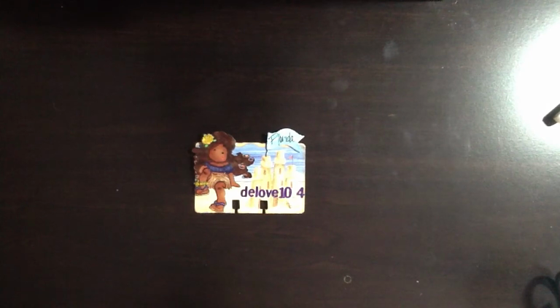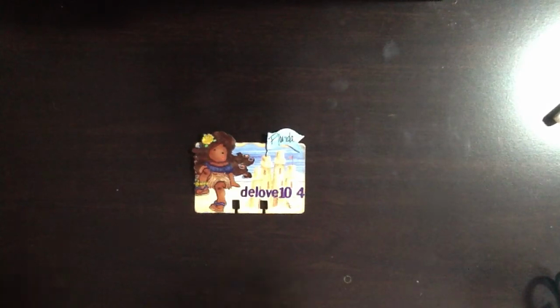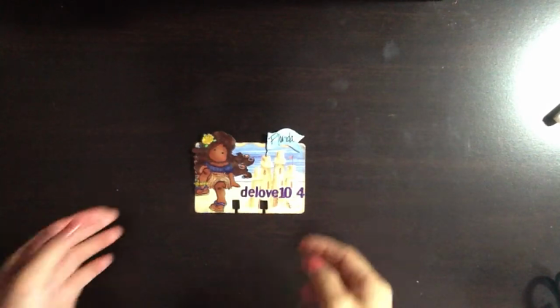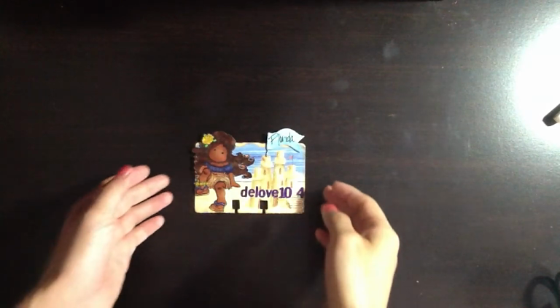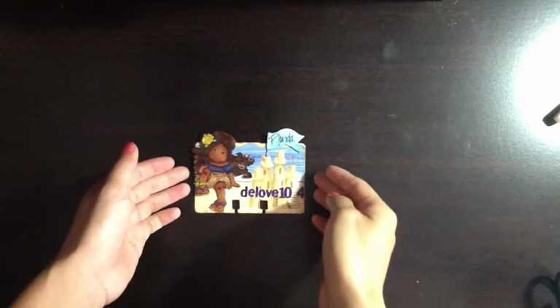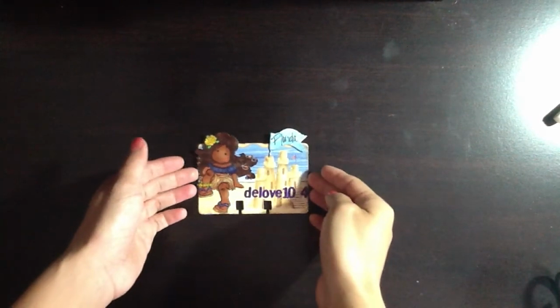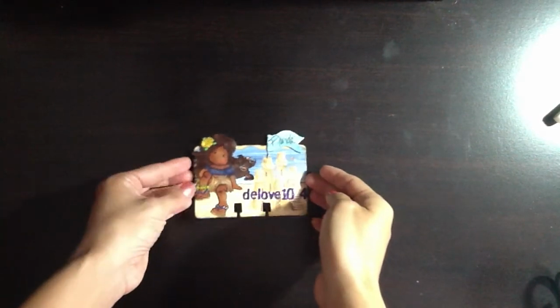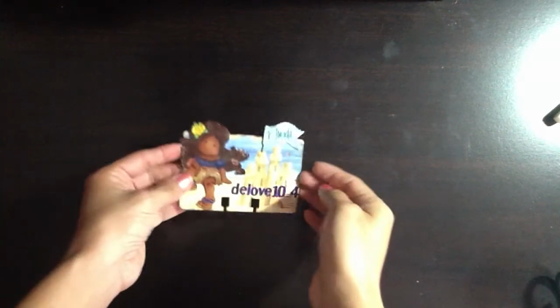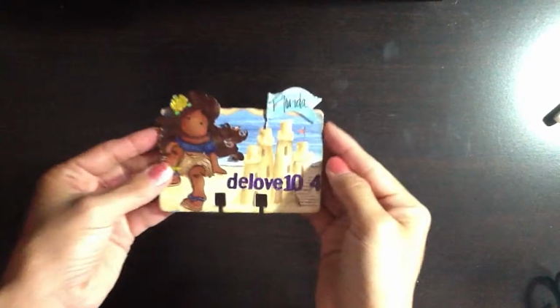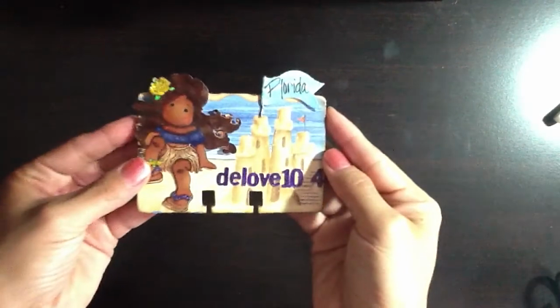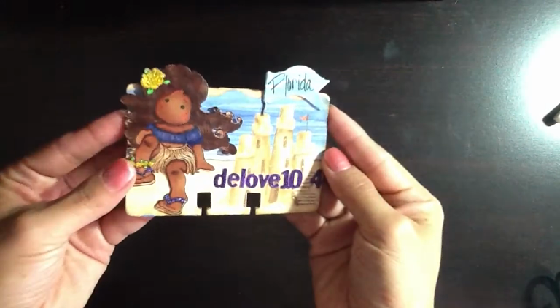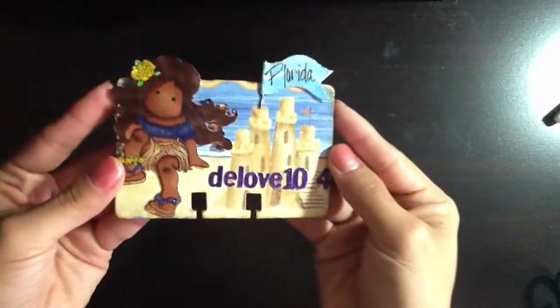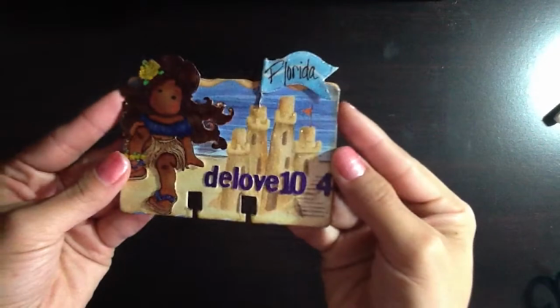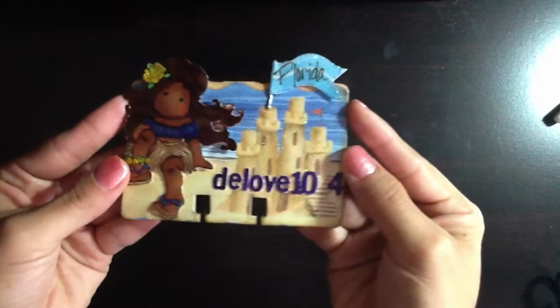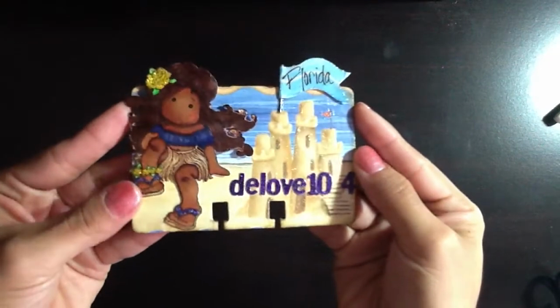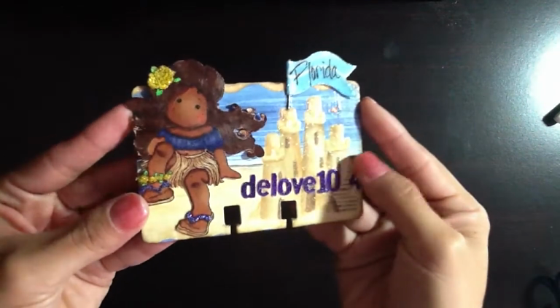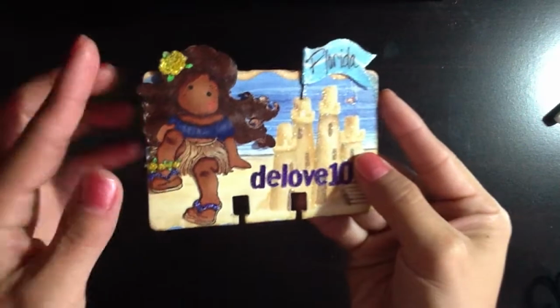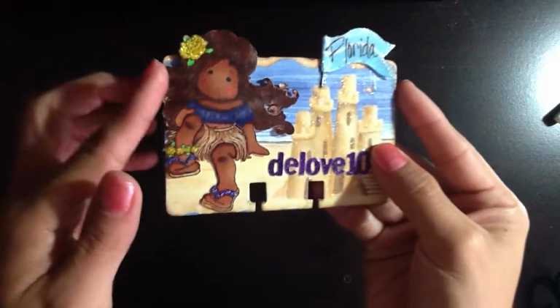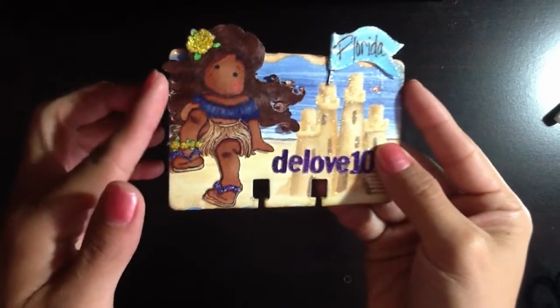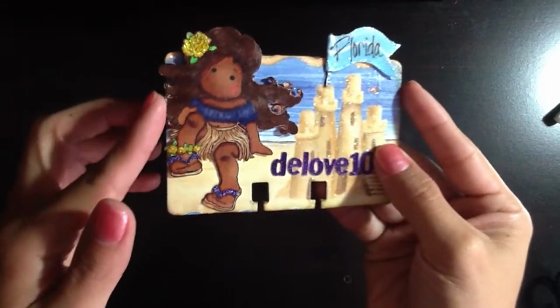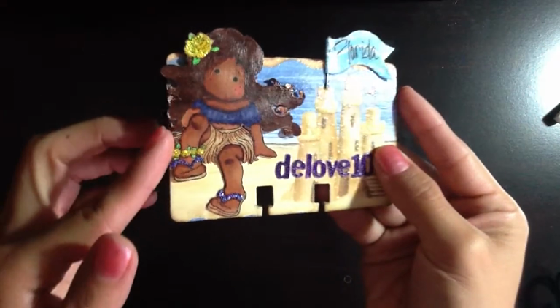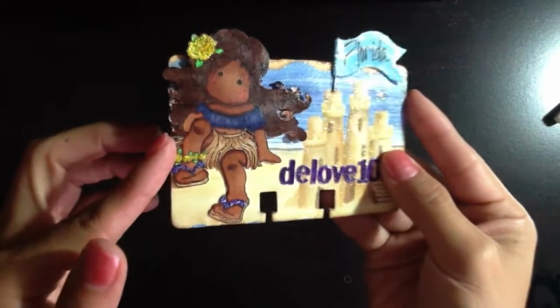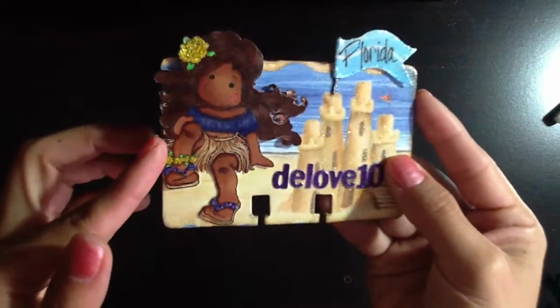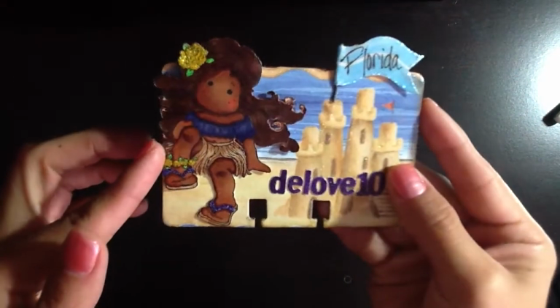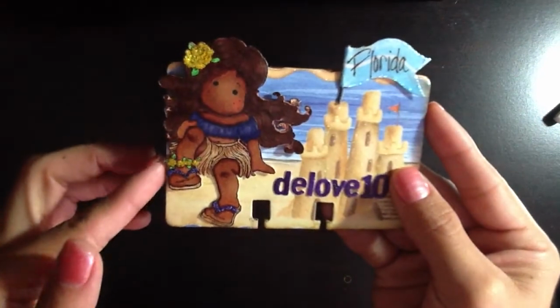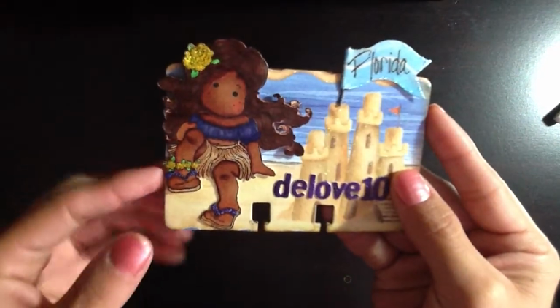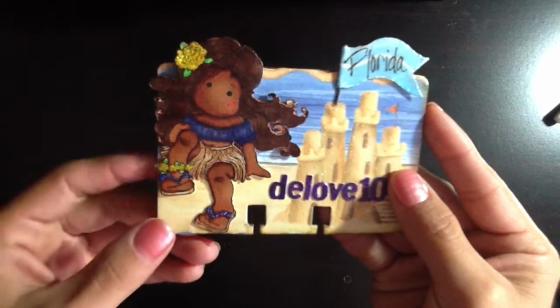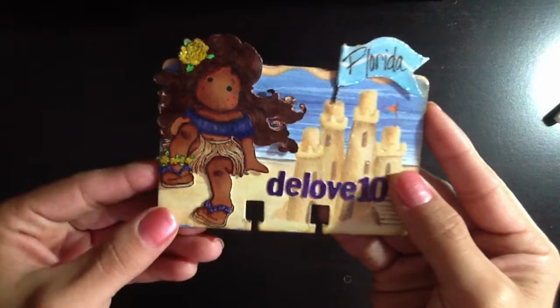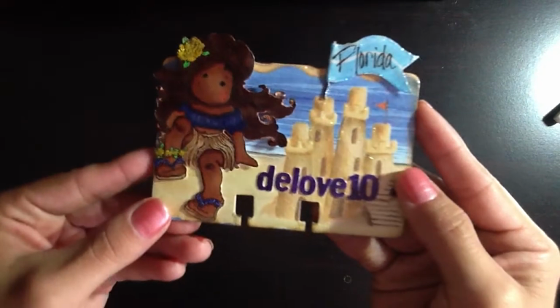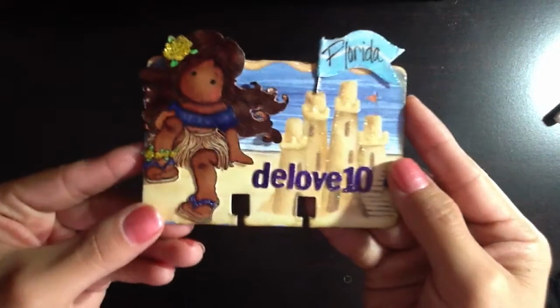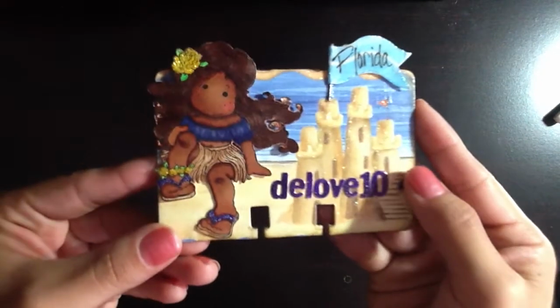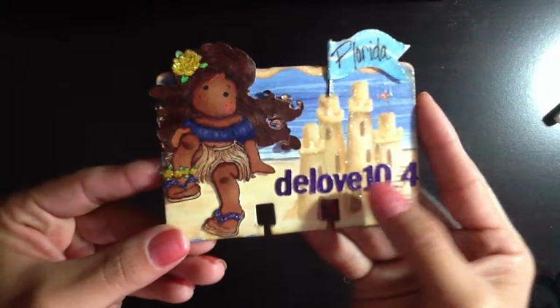It is adorable and I love the beach theme. Since D is in Florida, it's very befitting. Her magnolia image is so cute and your Copic coloring is awesome, D. So, so cute.